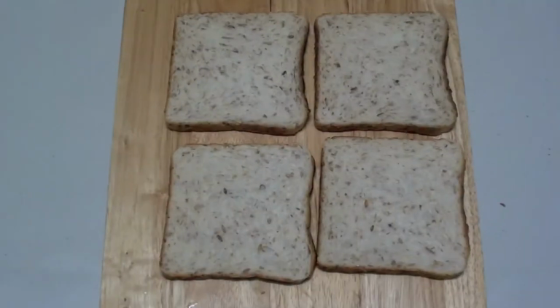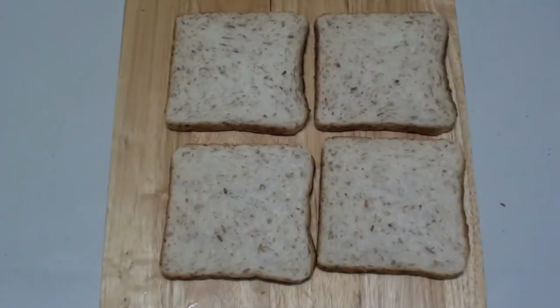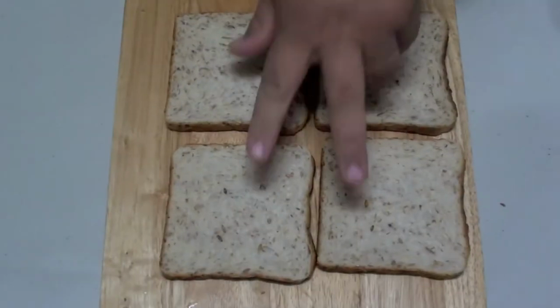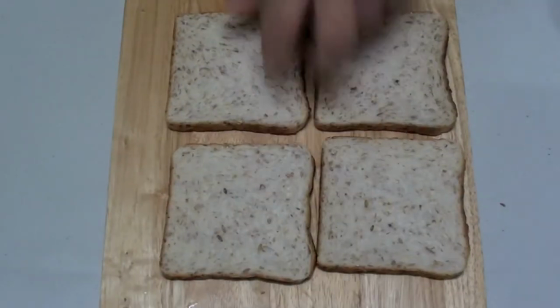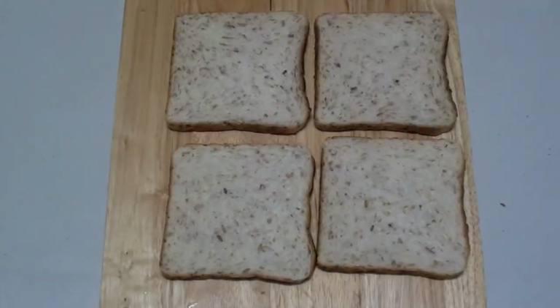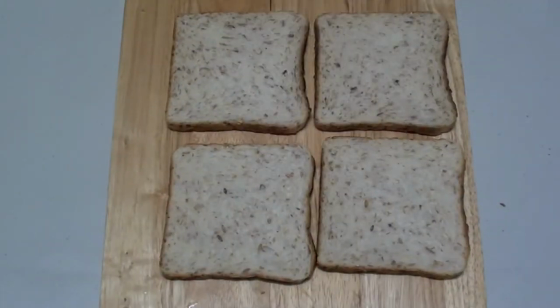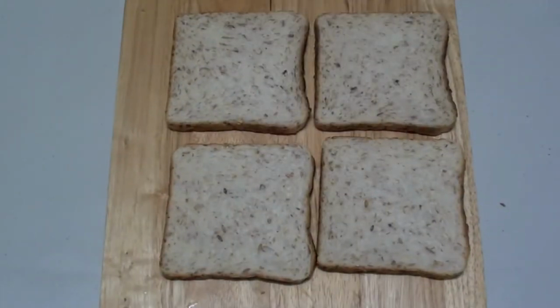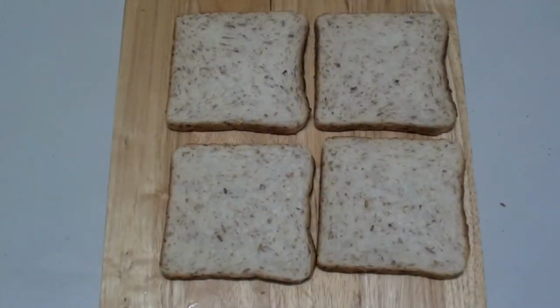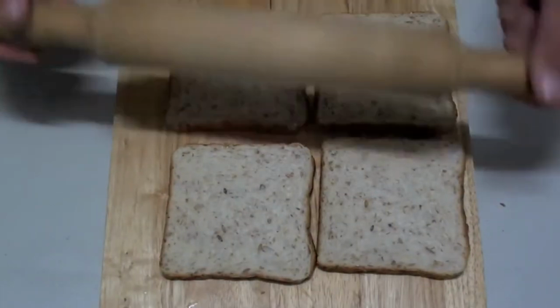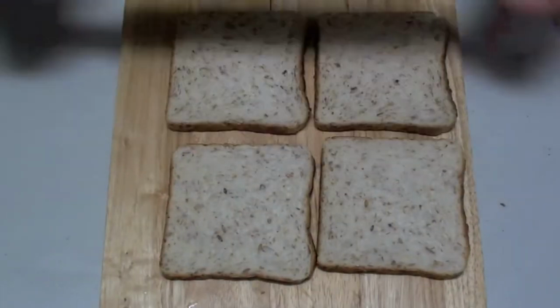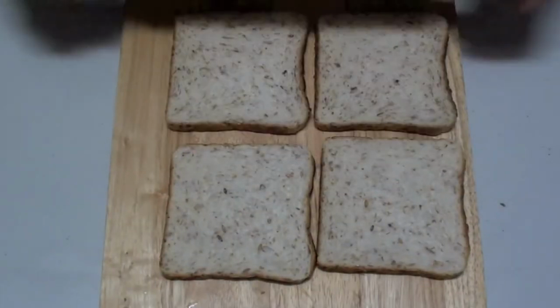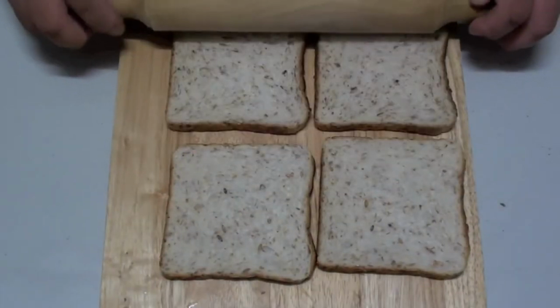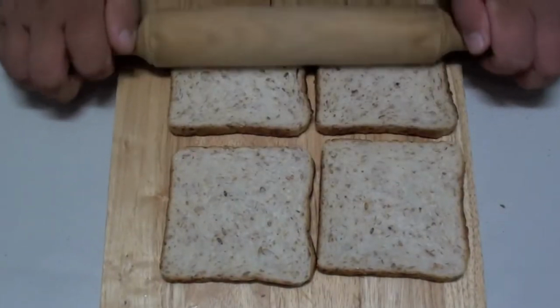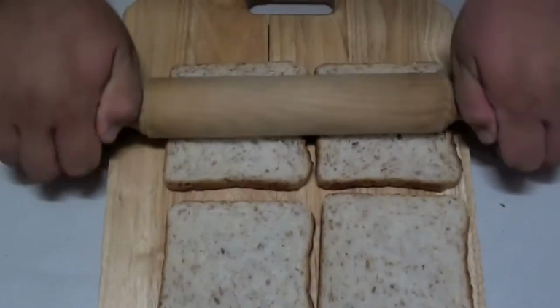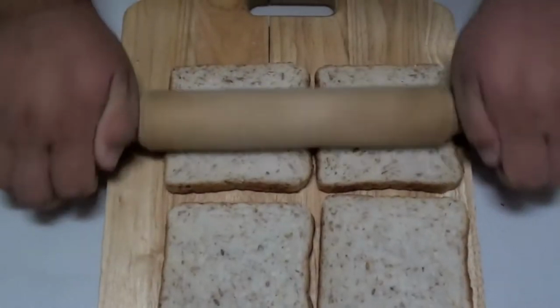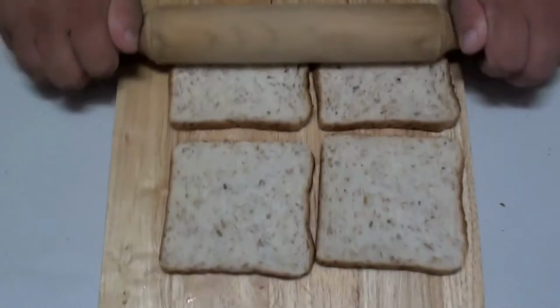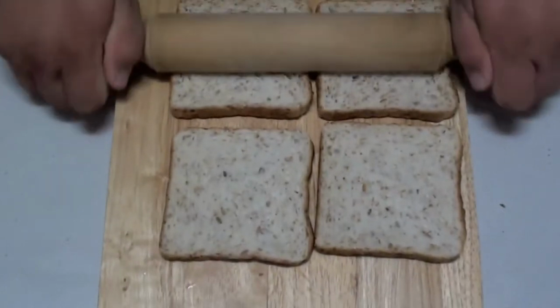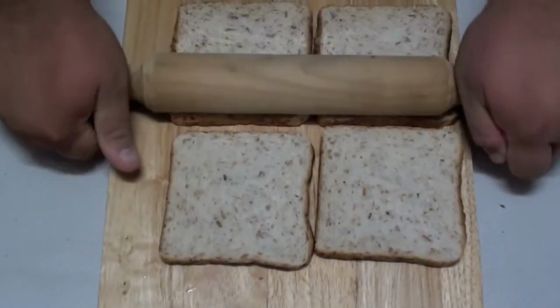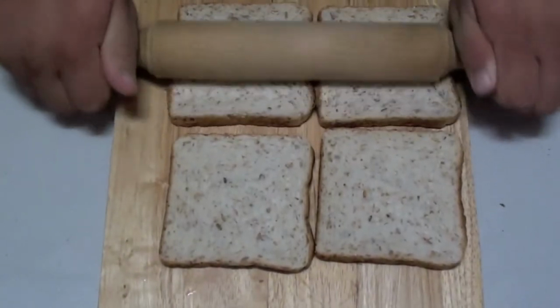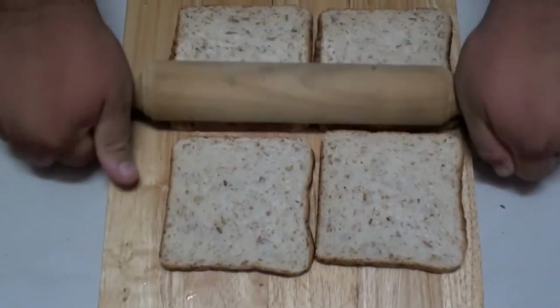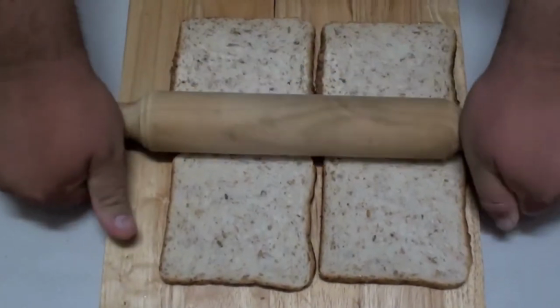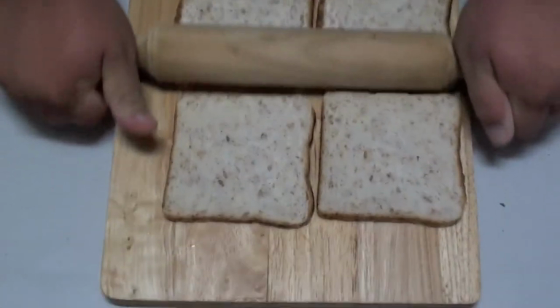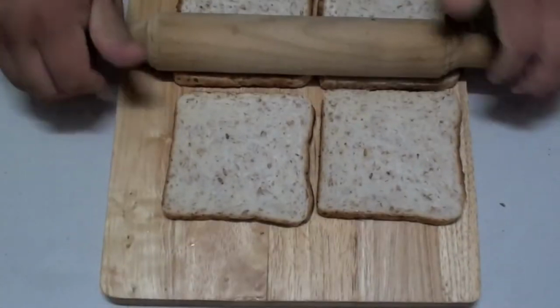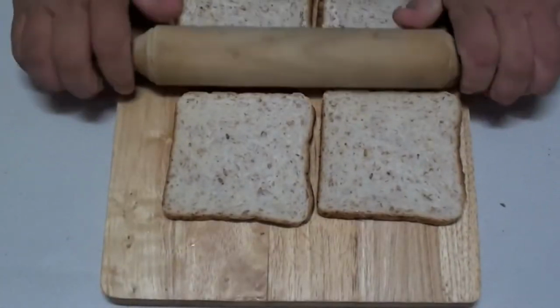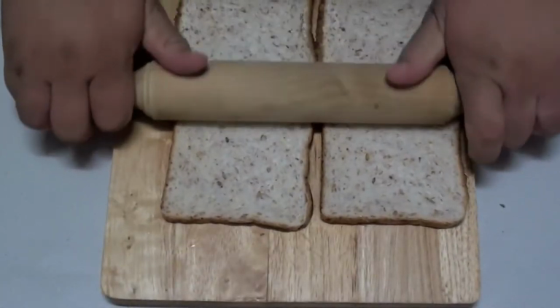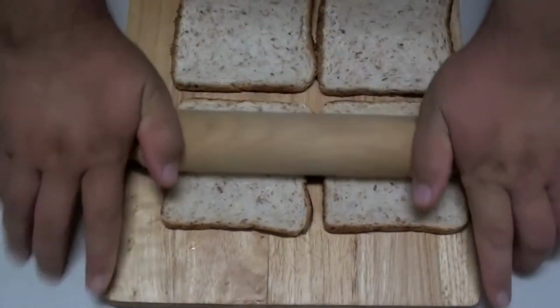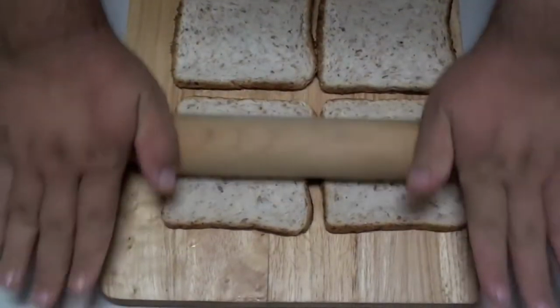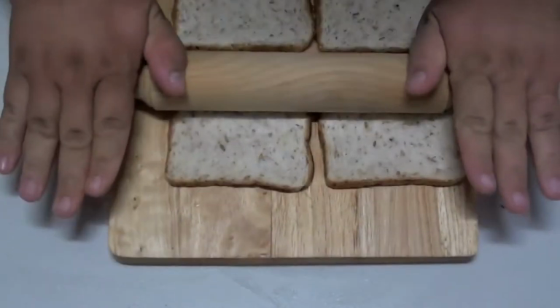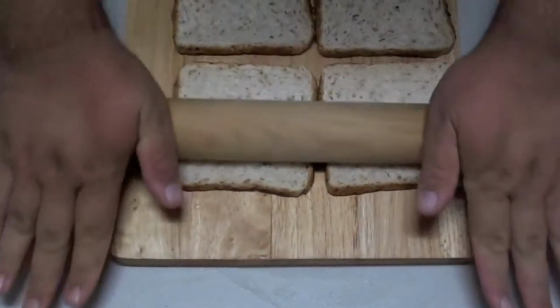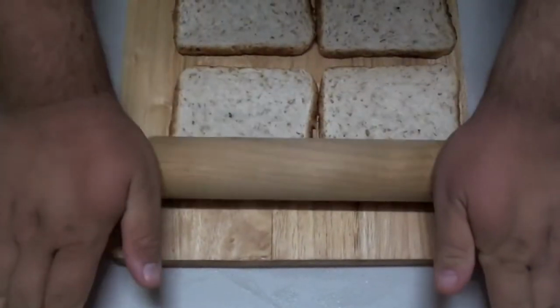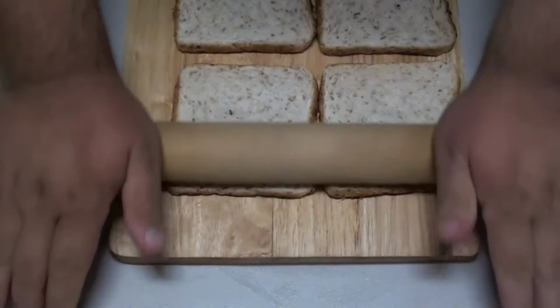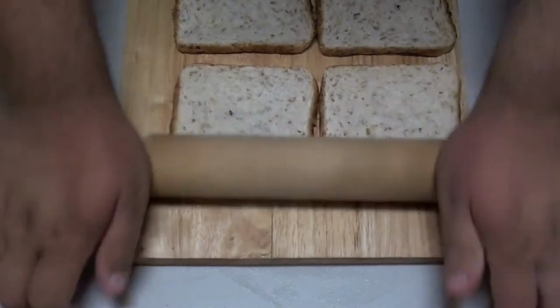I've got four slices of multigrain bread, and now with a rolling pin, roll them out just like this, as hard as you can, just so they're nice and flat.